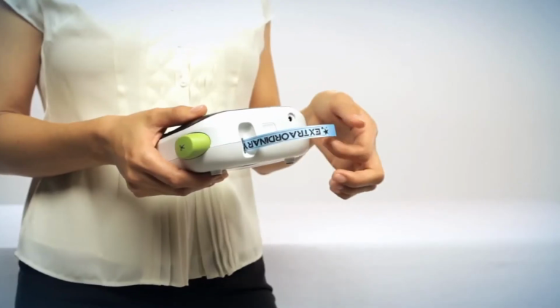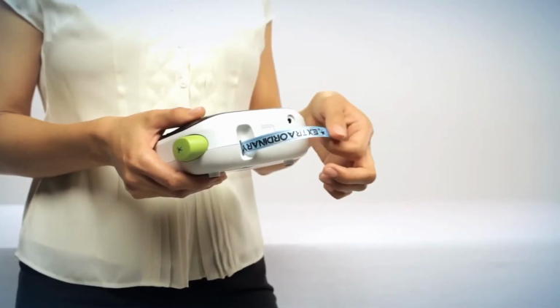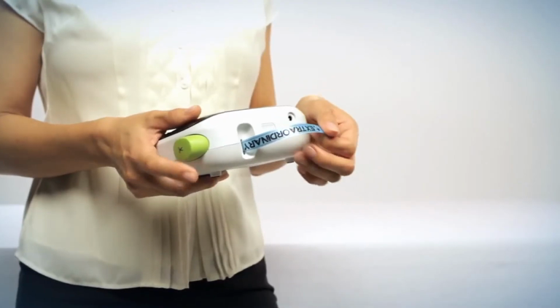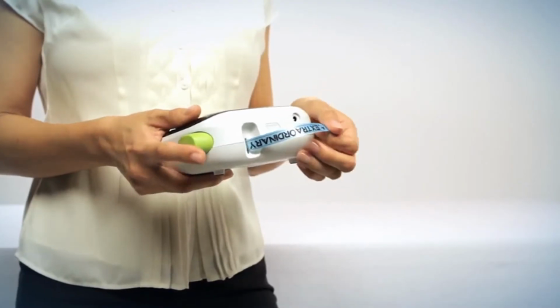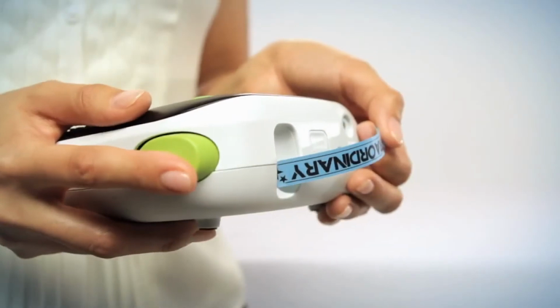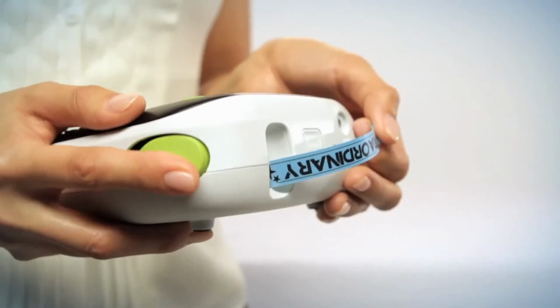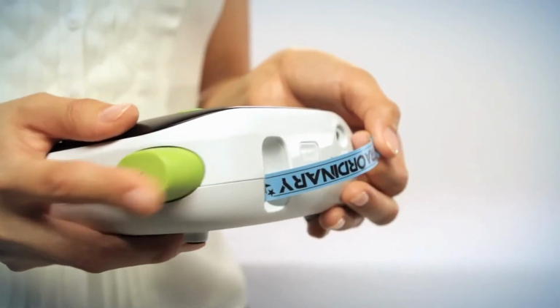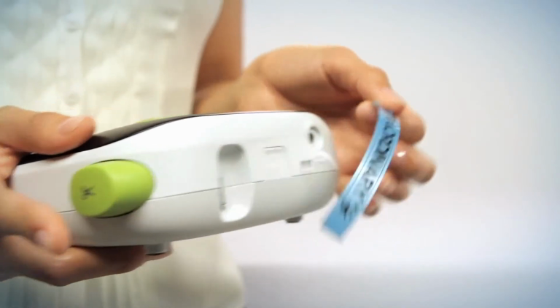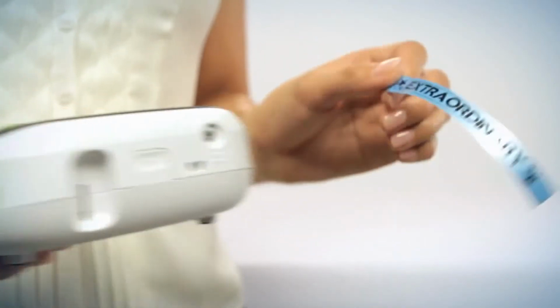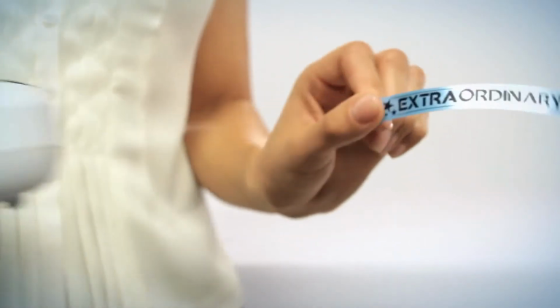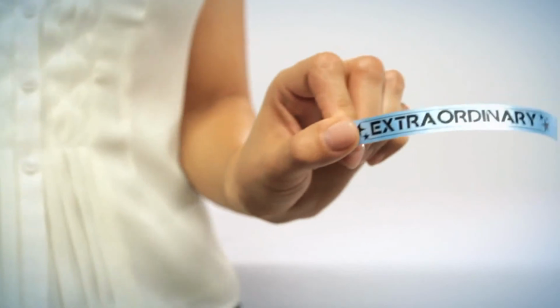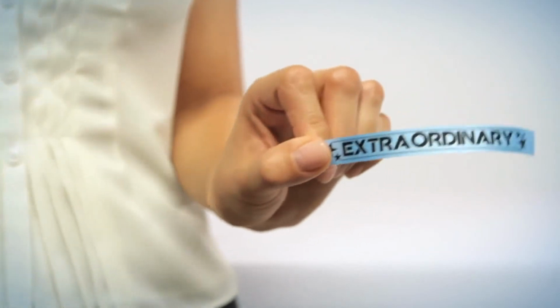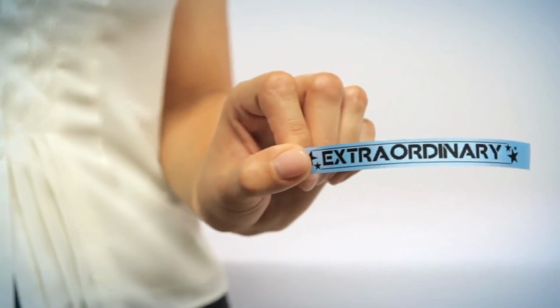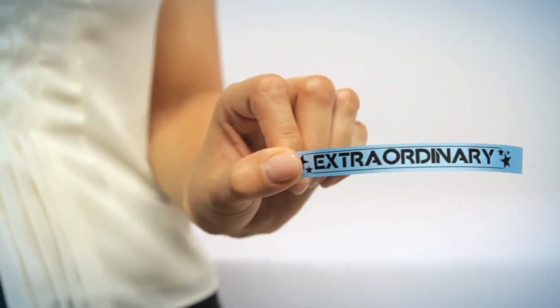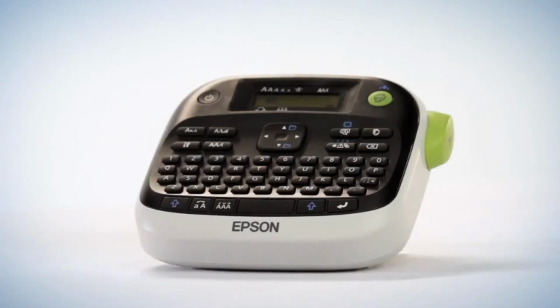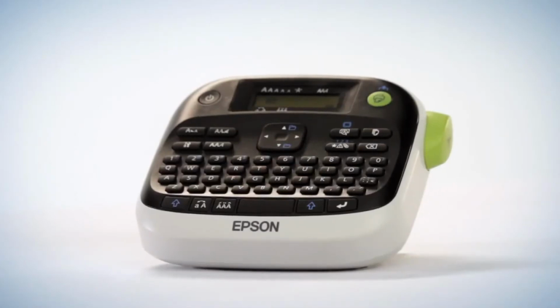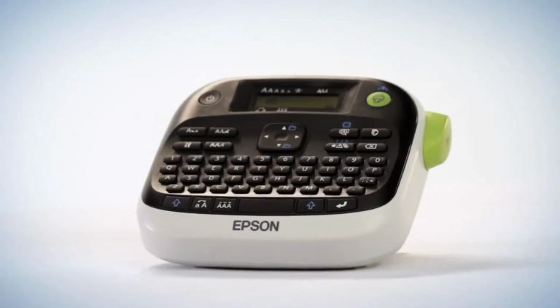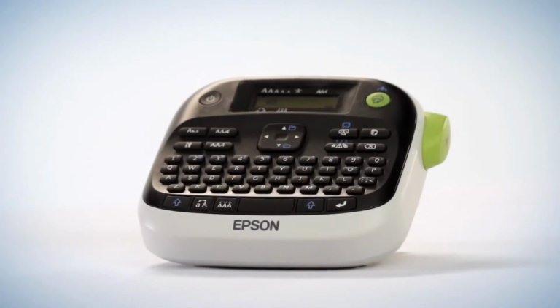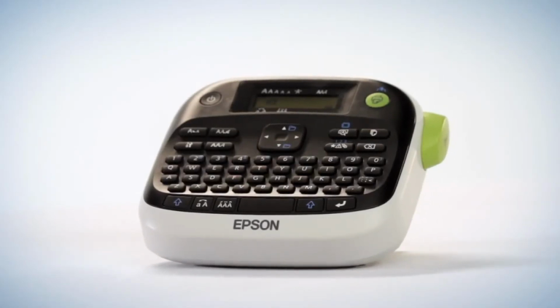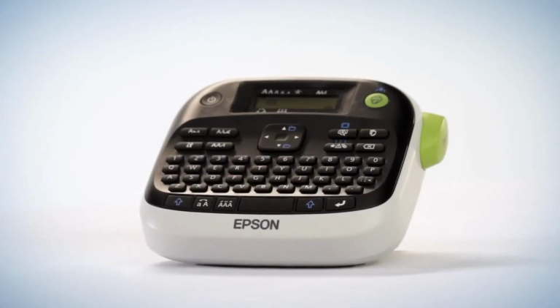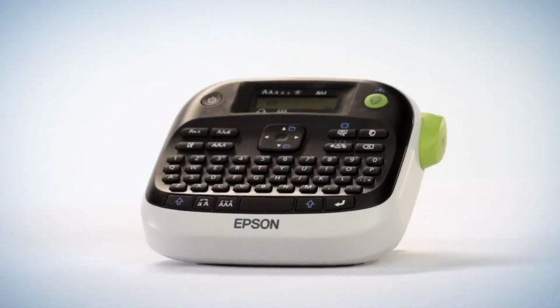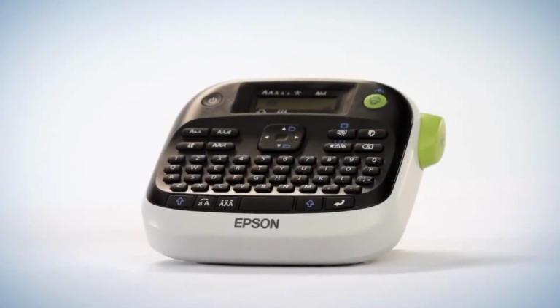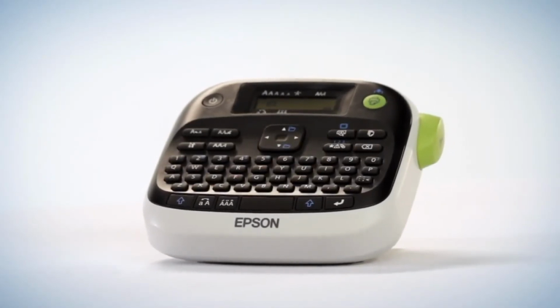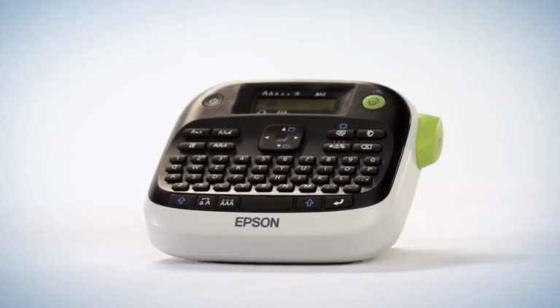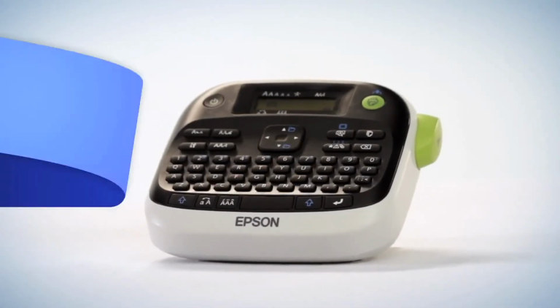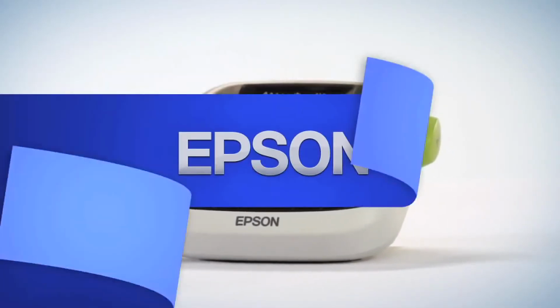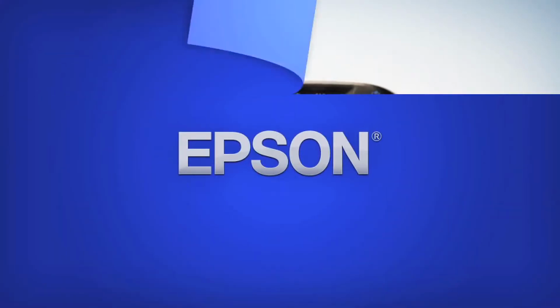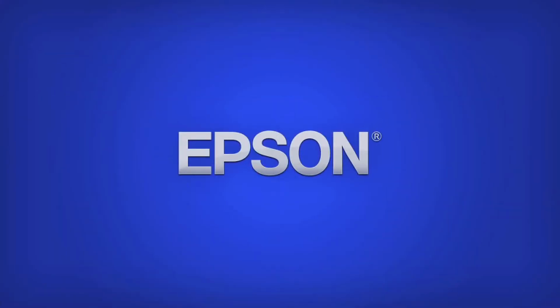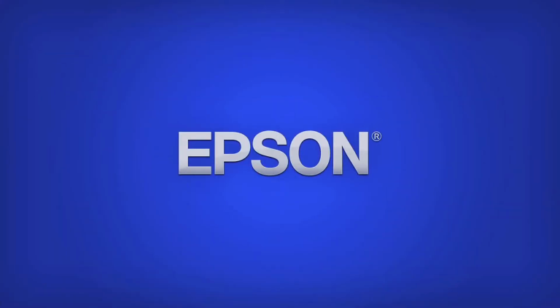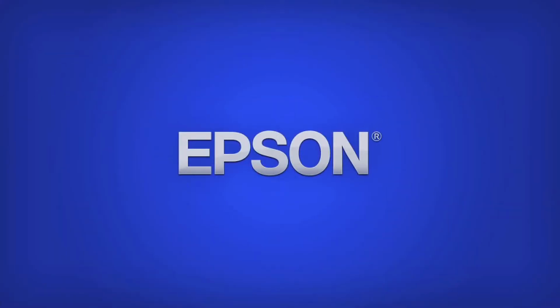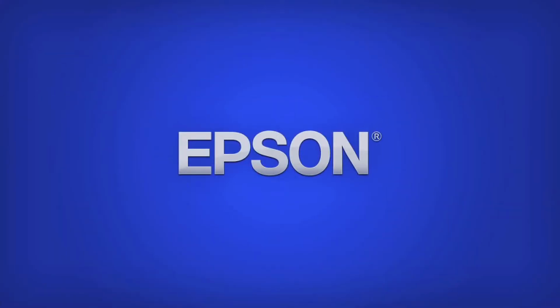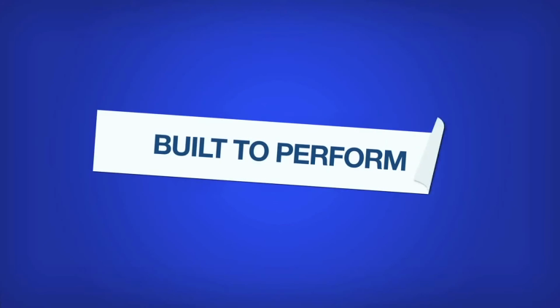Epson Labelworks LW300 — do more and take ordinary to extraordinary with Epson Labelworks printers.